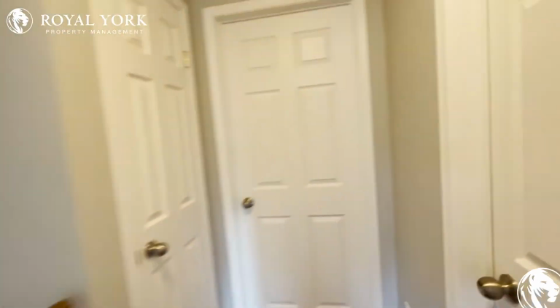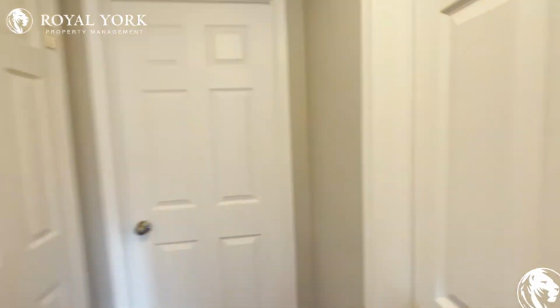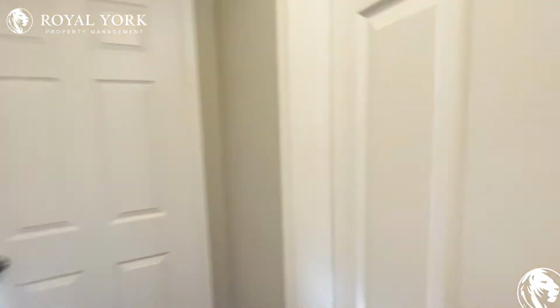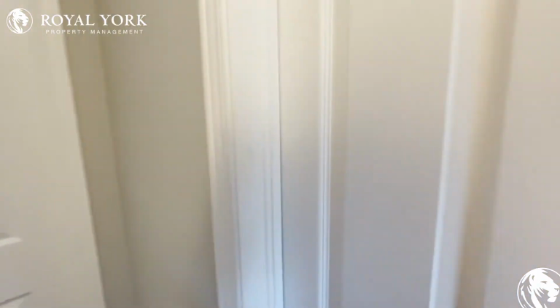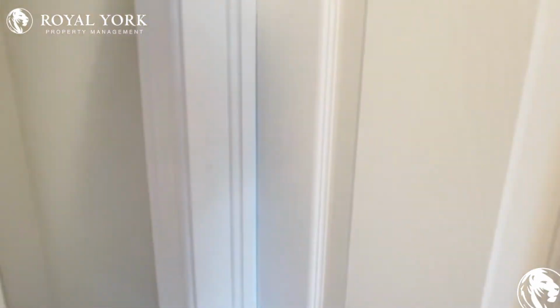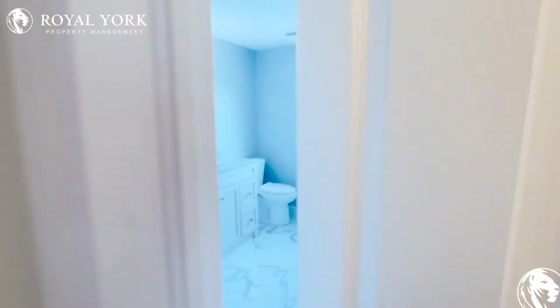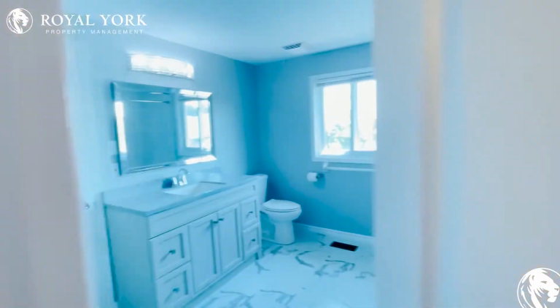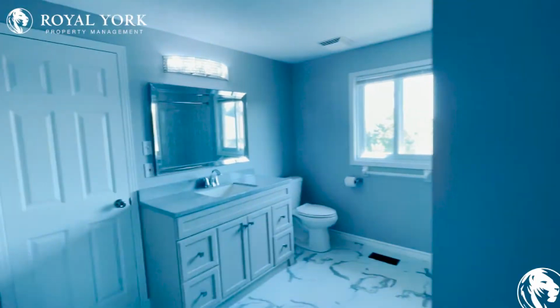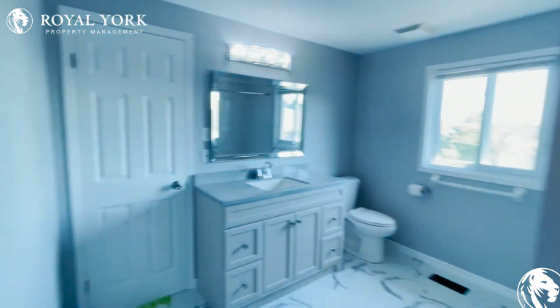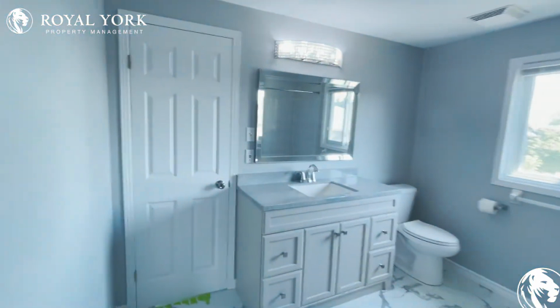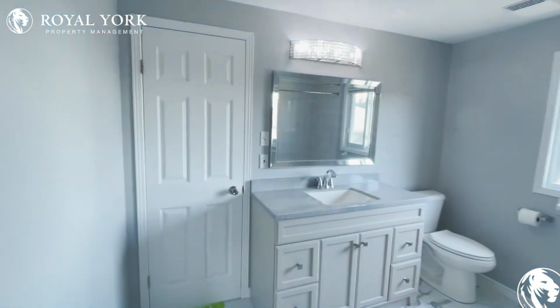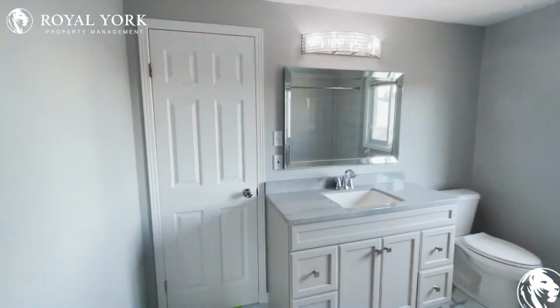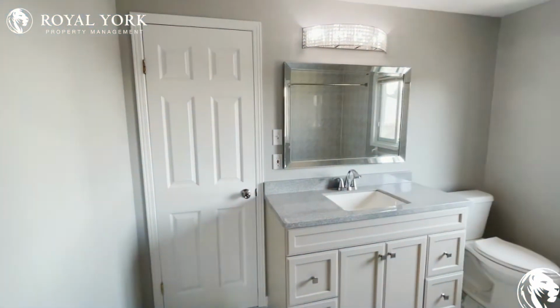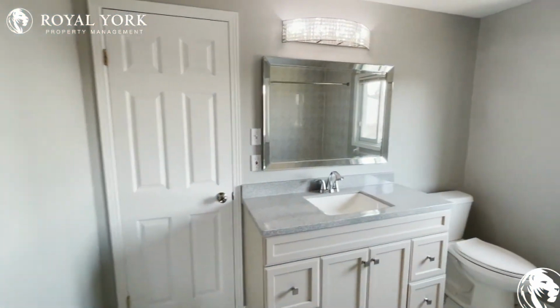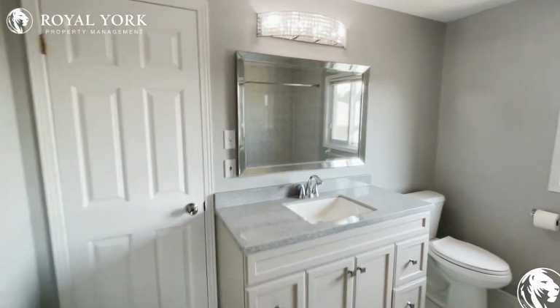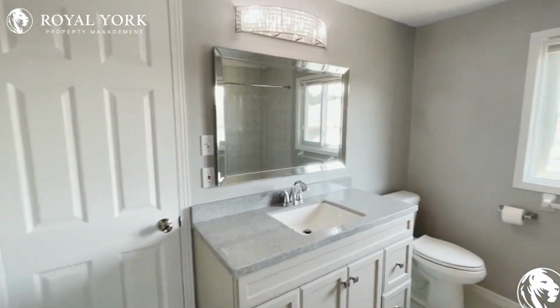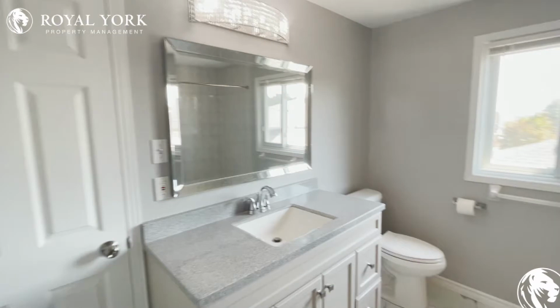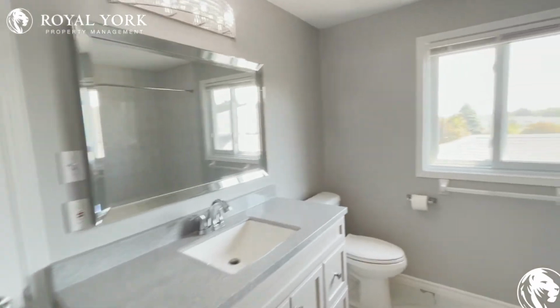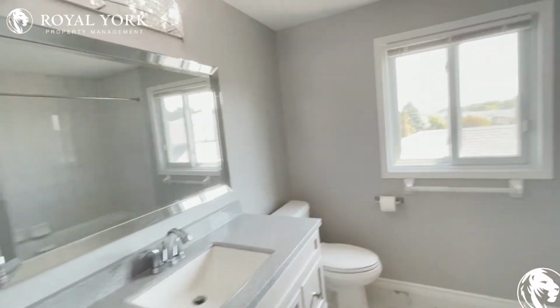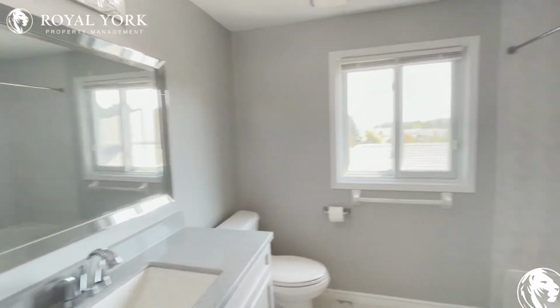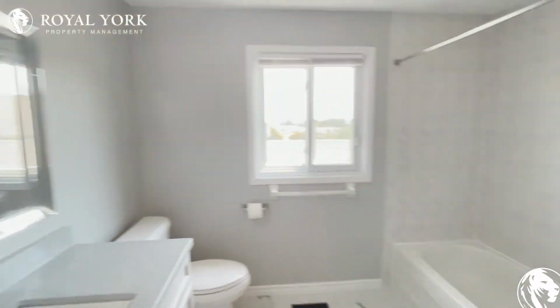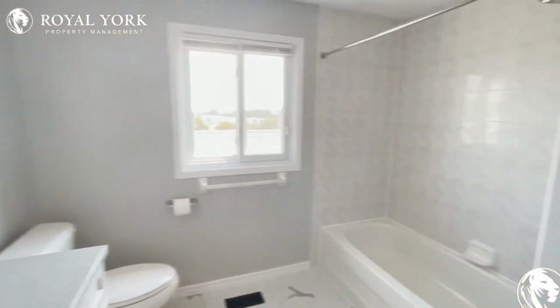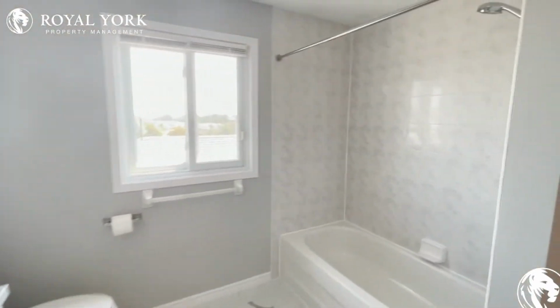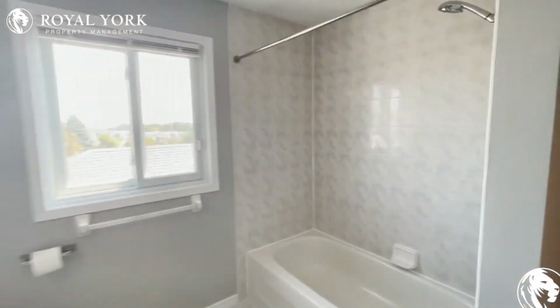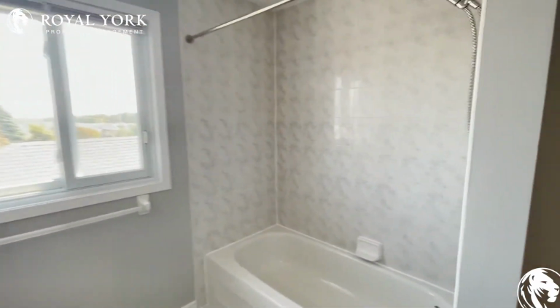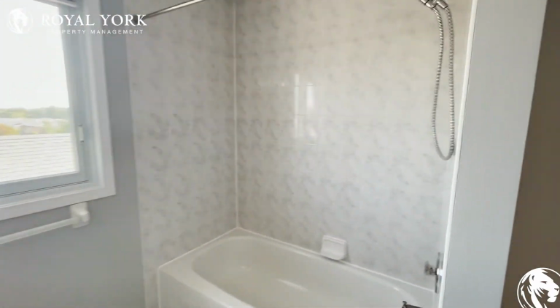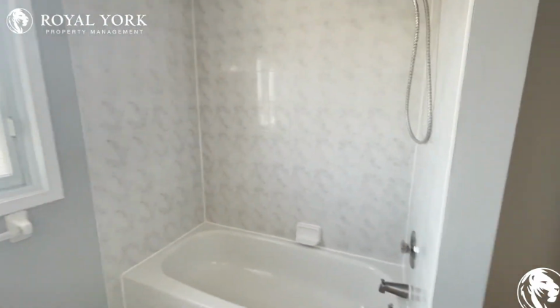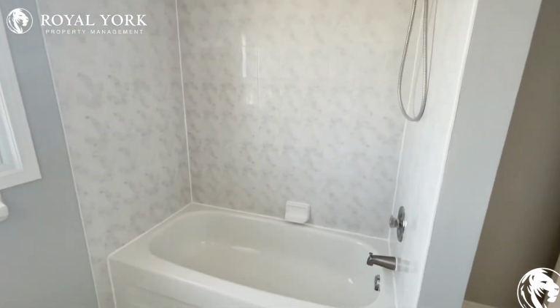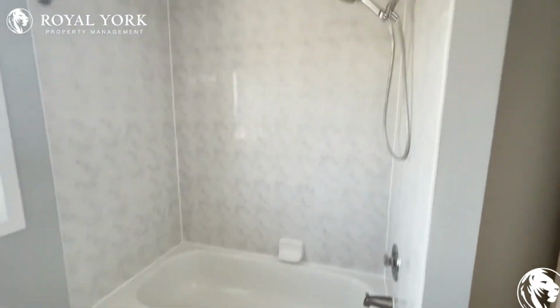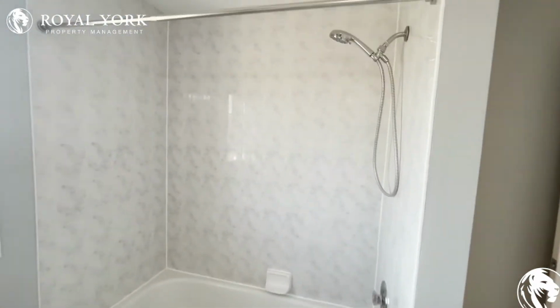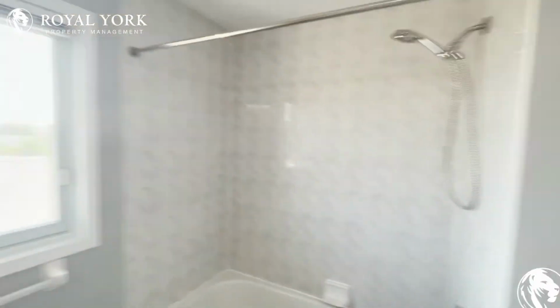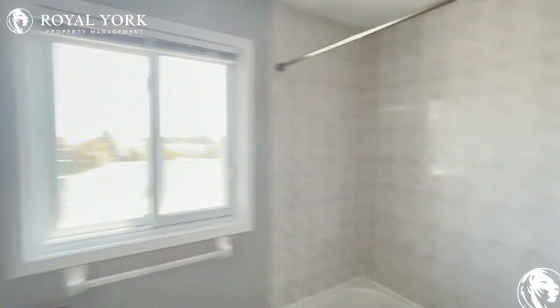Now we will head into the ensuite bathroom. Beautiful light feature, great countertops, and you have your sink and shower.